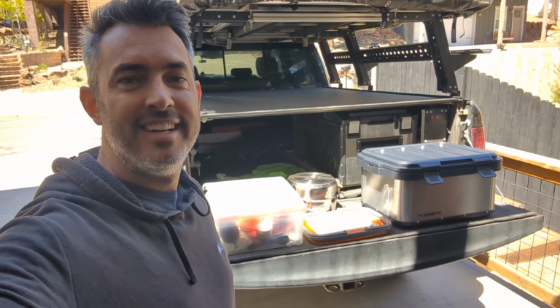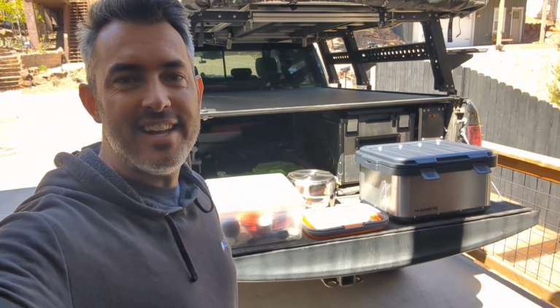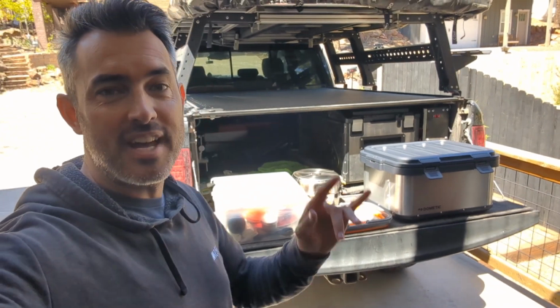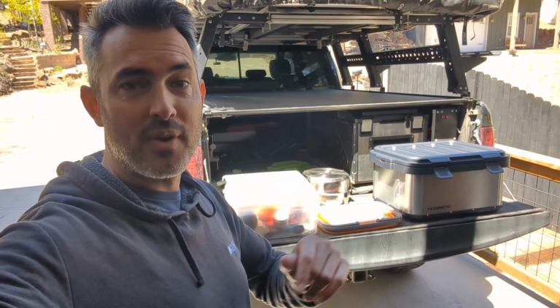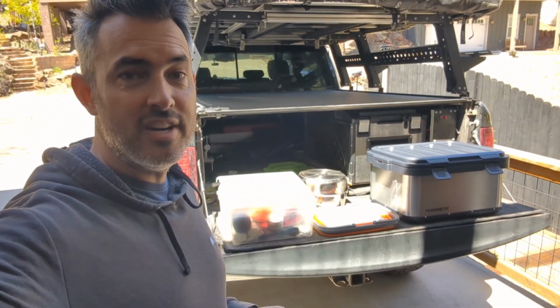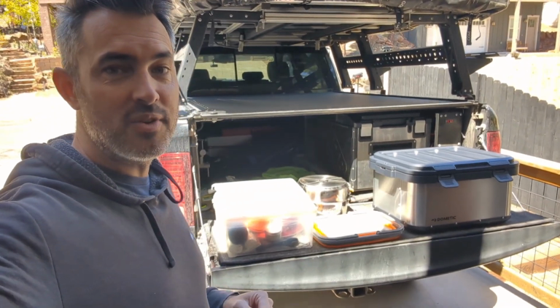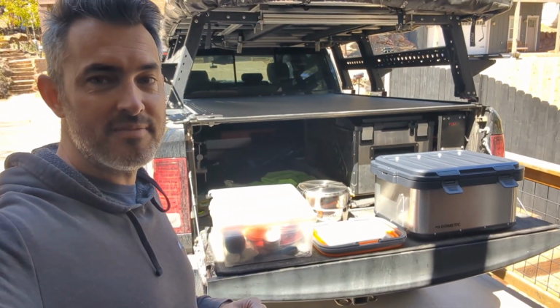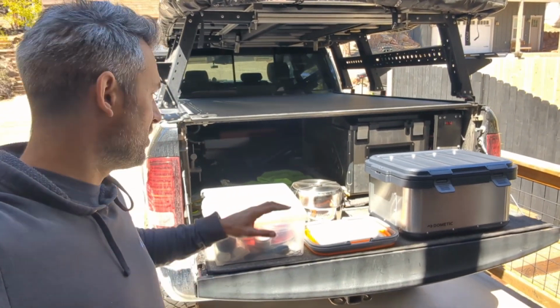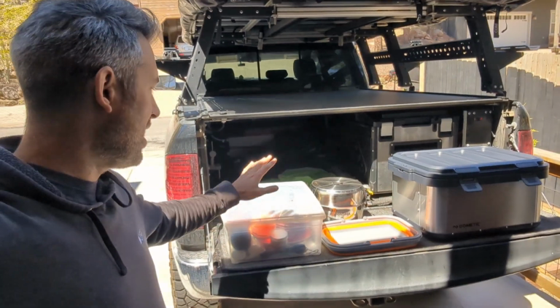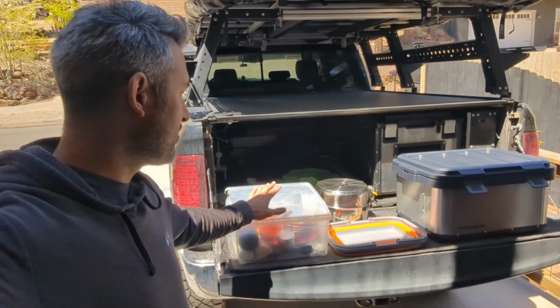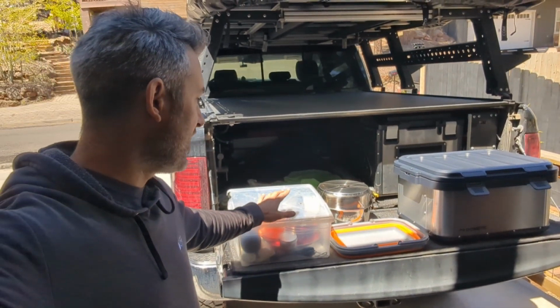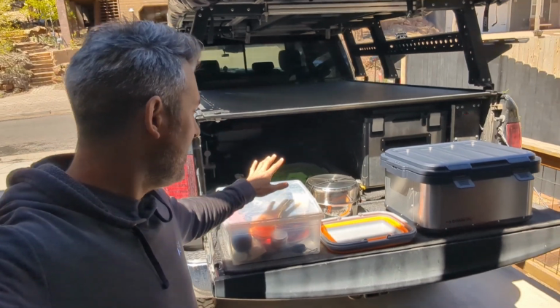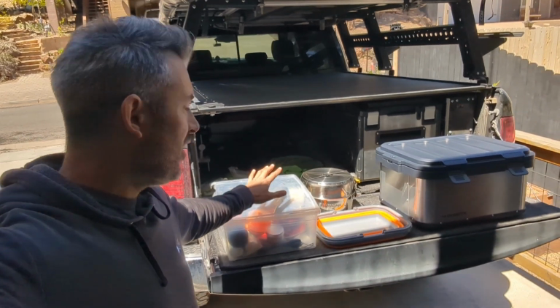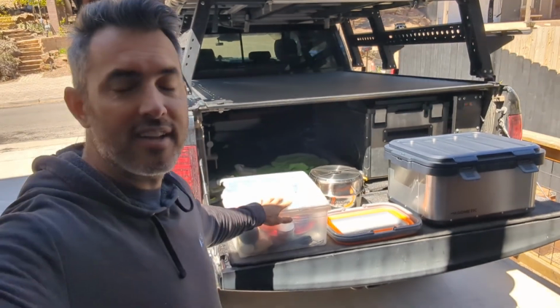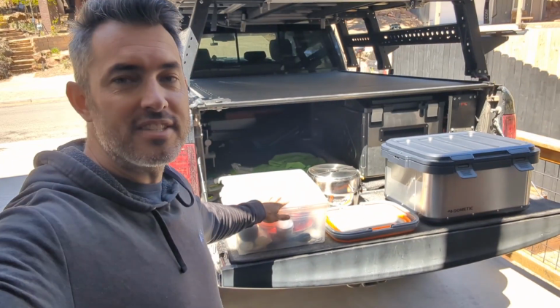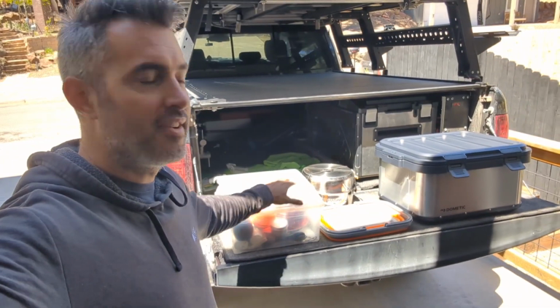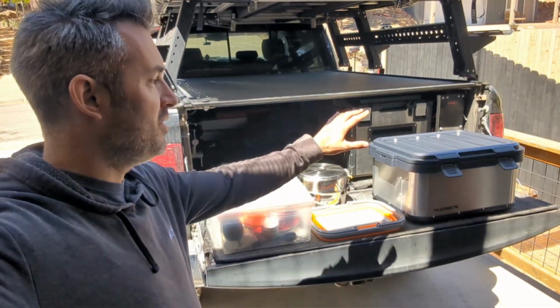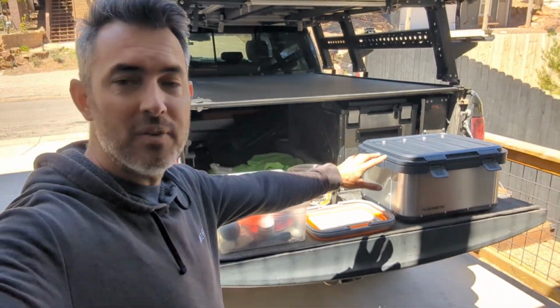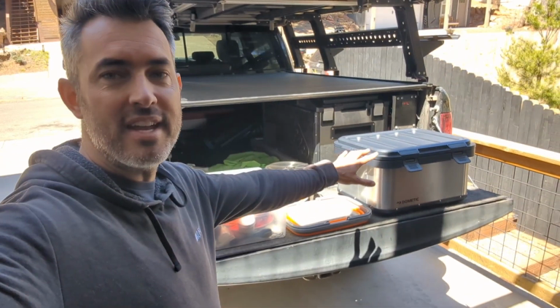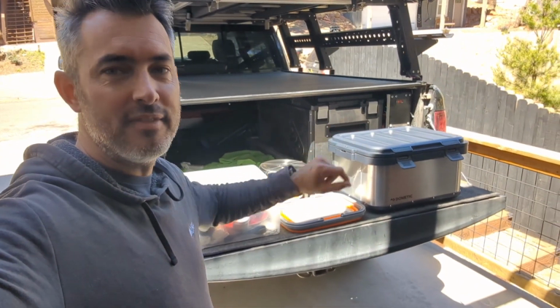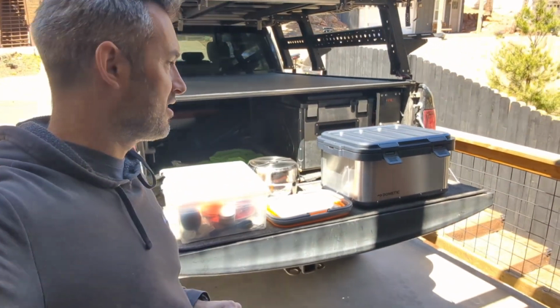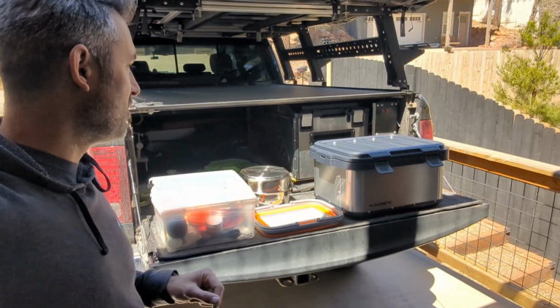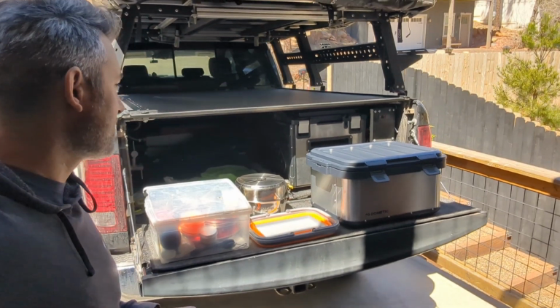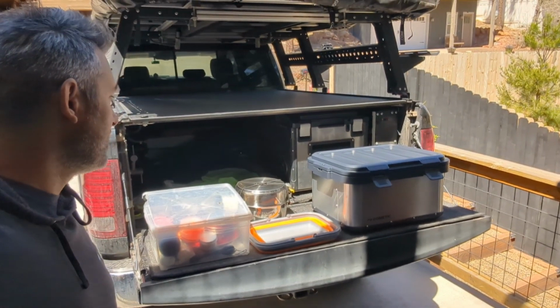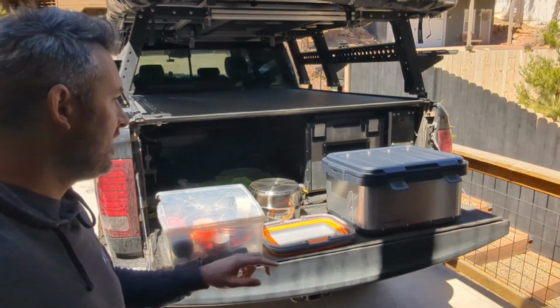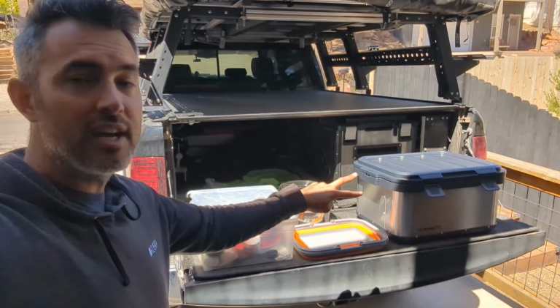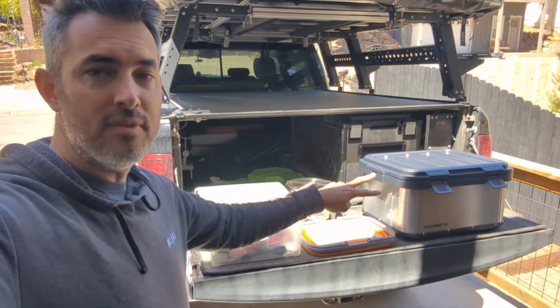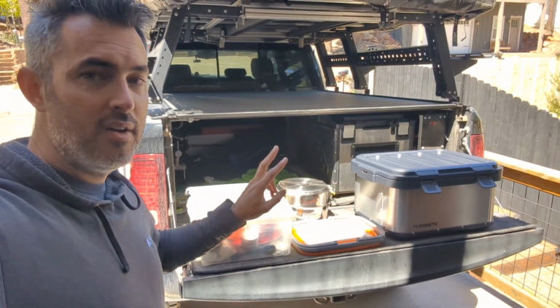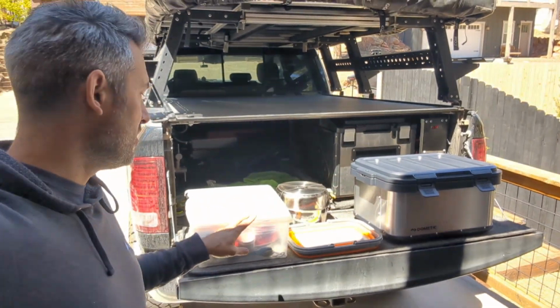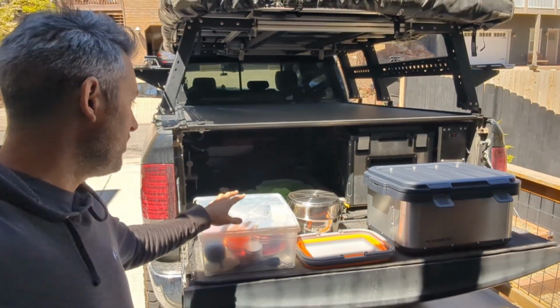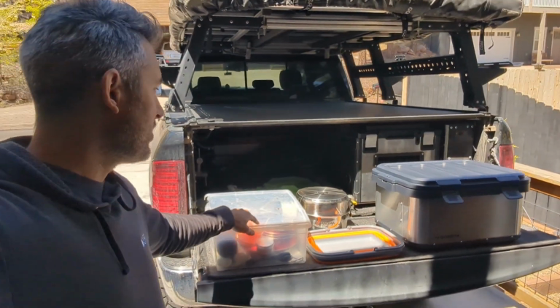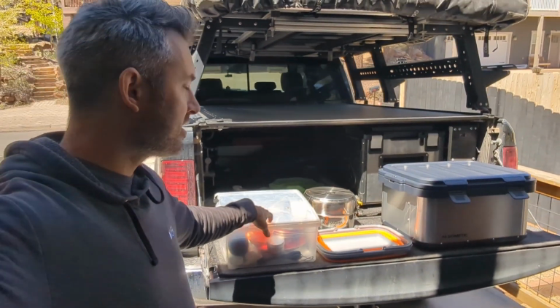It was time to upgrade our storage system, so I'm going to be transferring all my kitchen stuff into the new Dometic 50 liter storage box I just bought. Got two of them. One of them is going to be for all of our kitchen stuff.